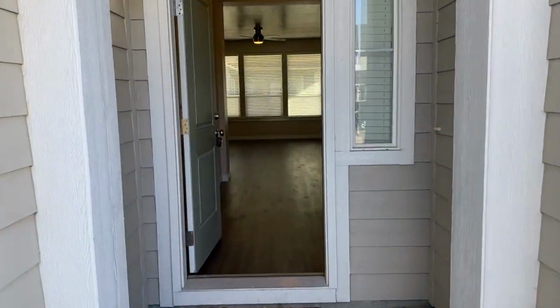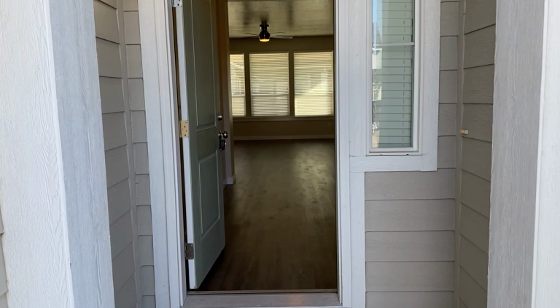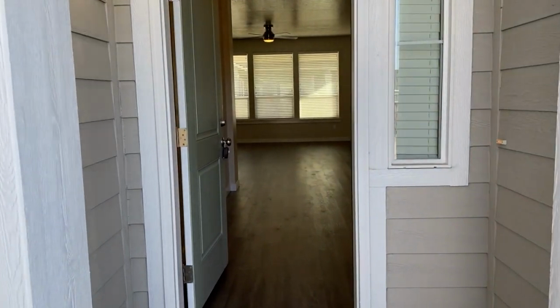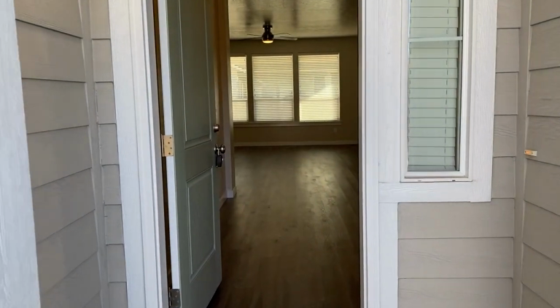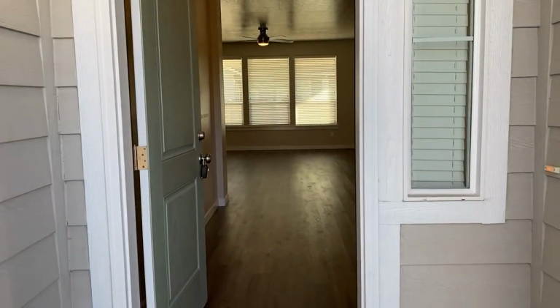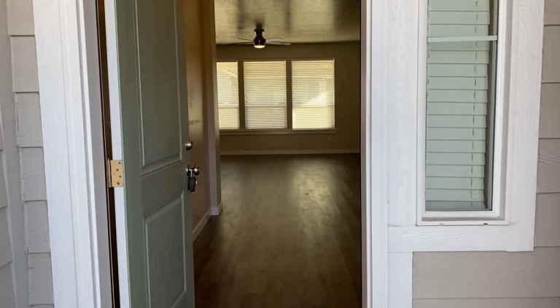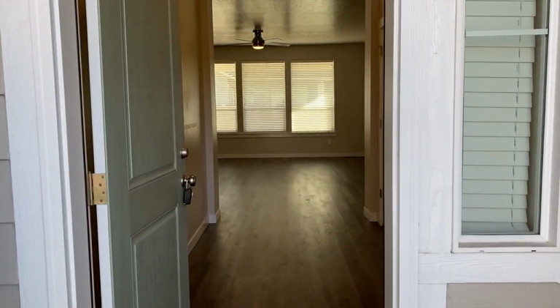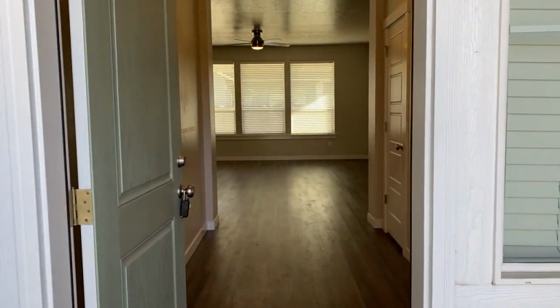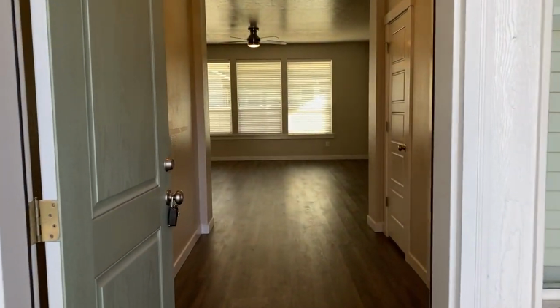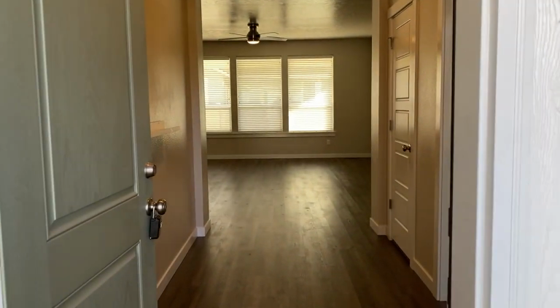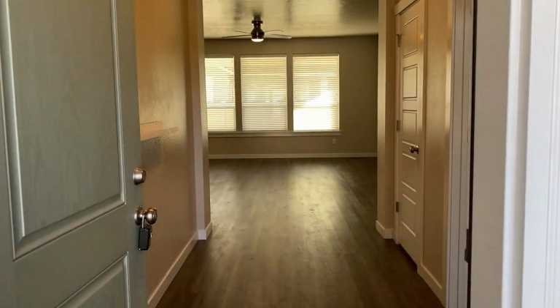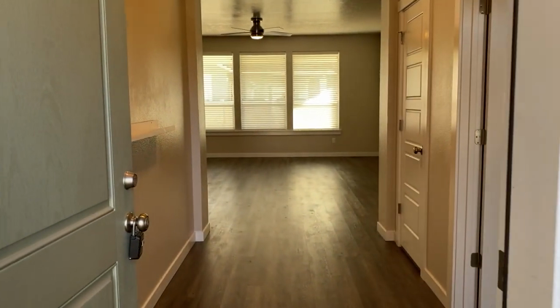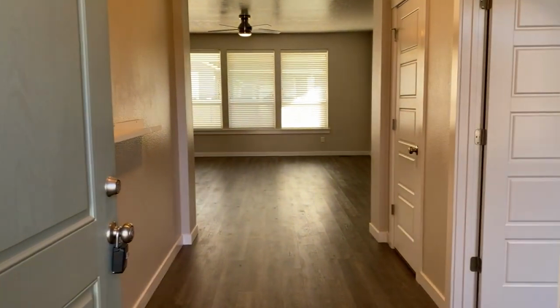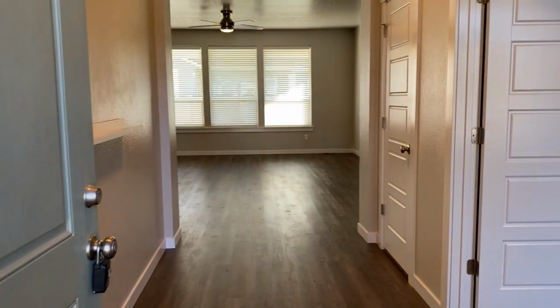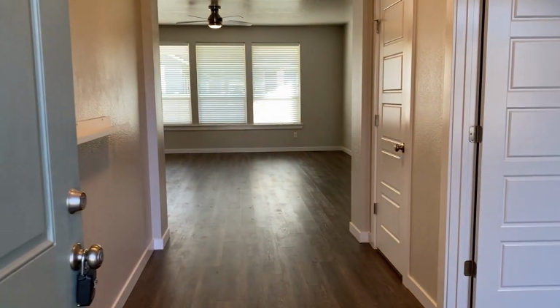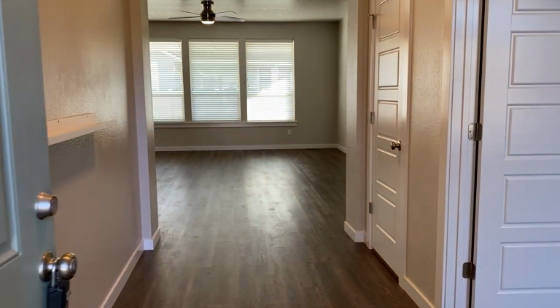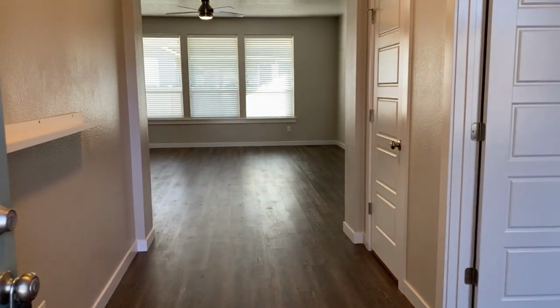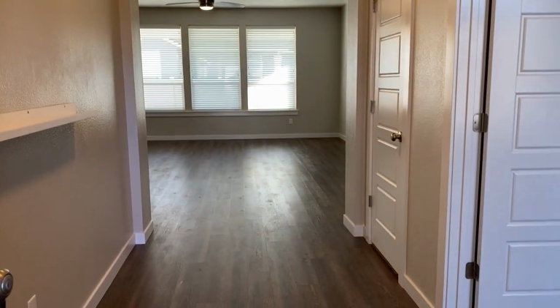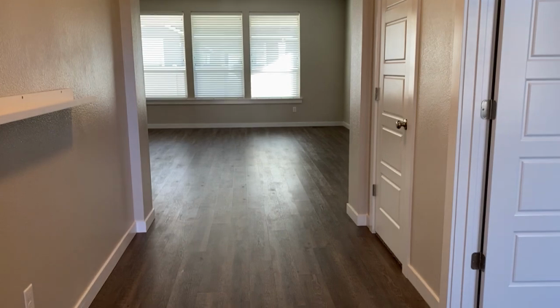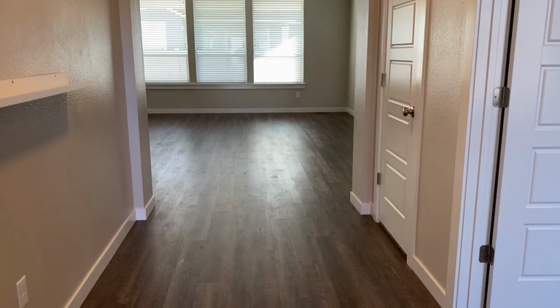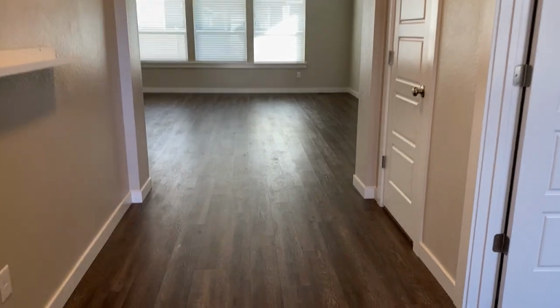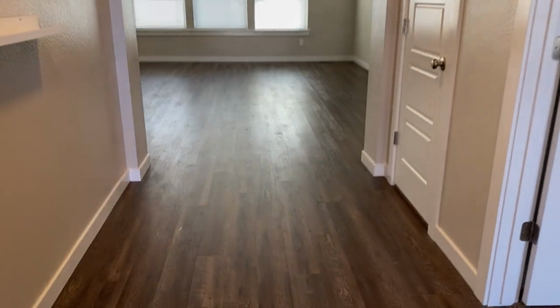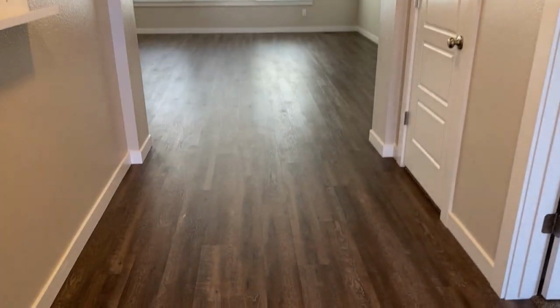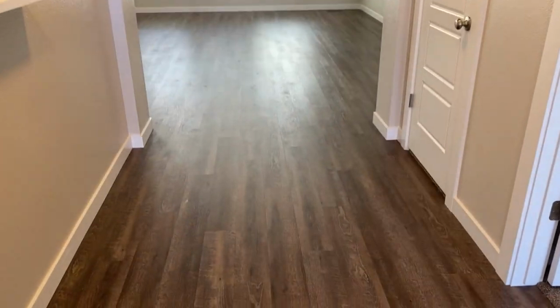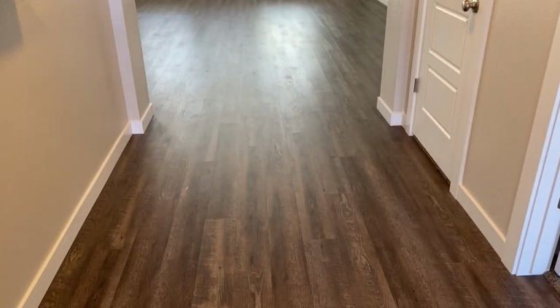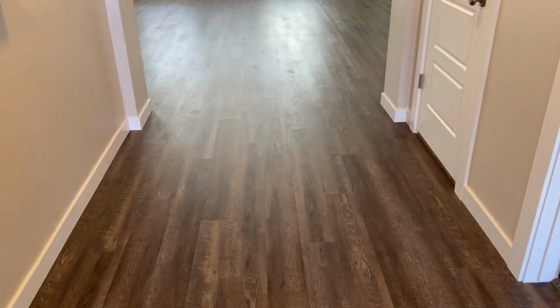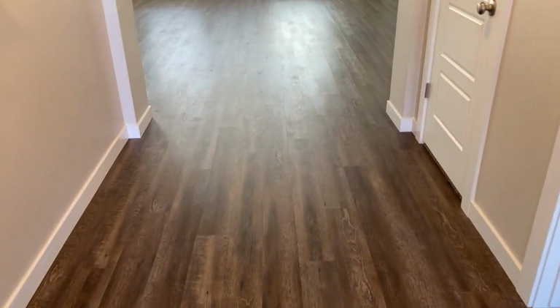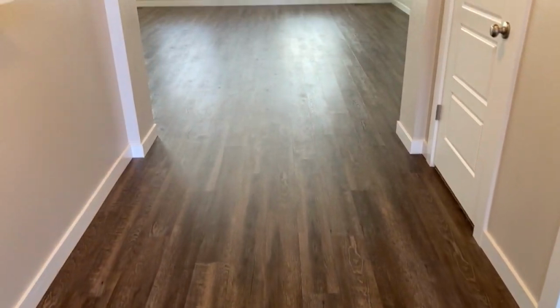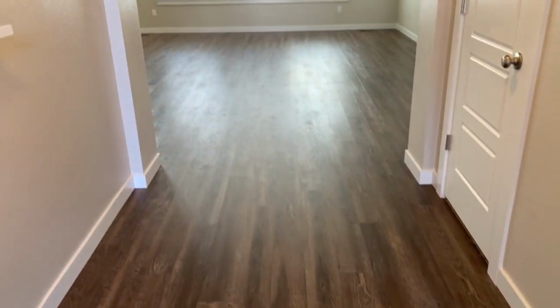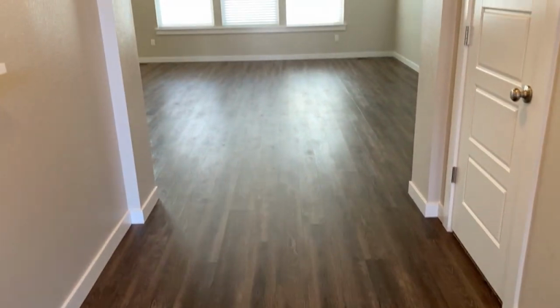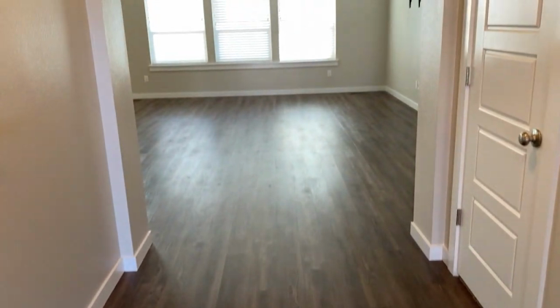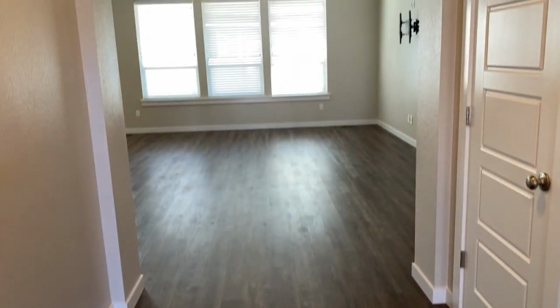This is a newer home, very well-kept, with beautiful flooring throughout.